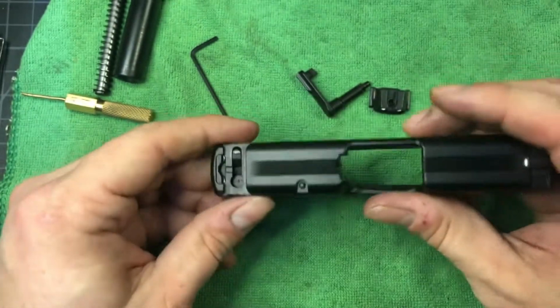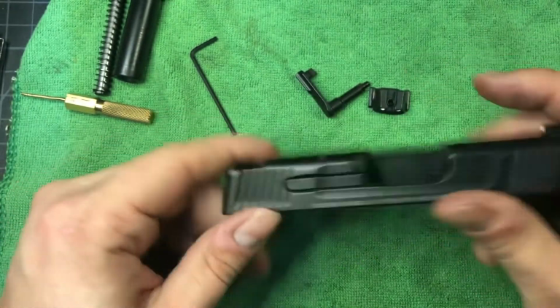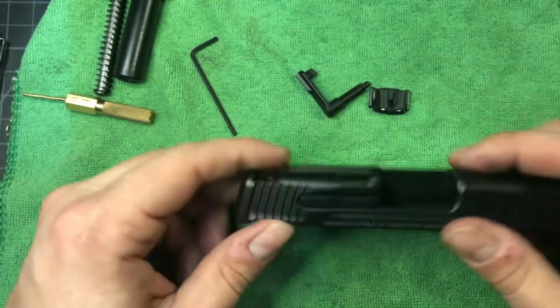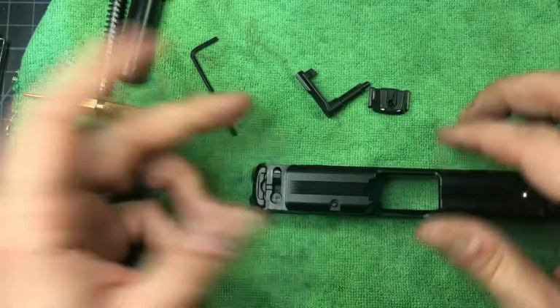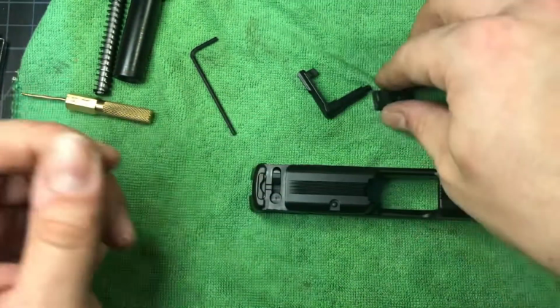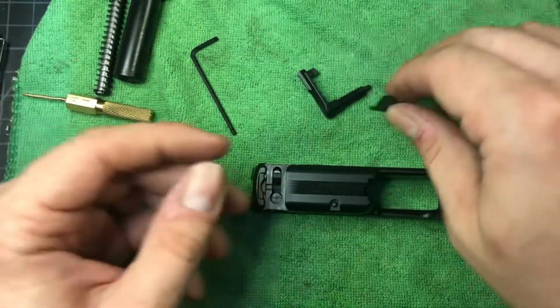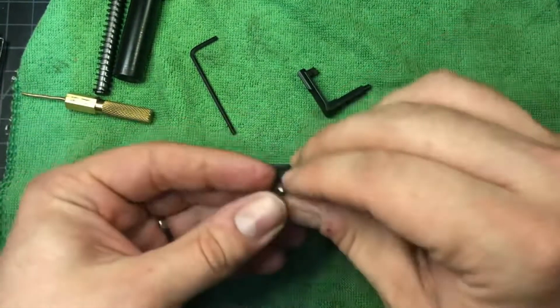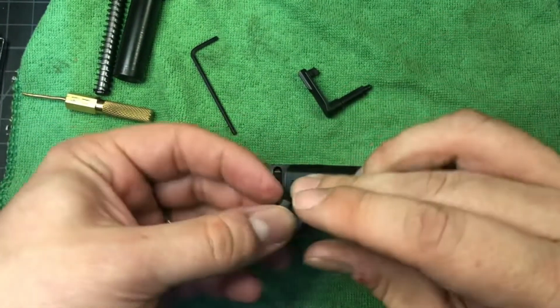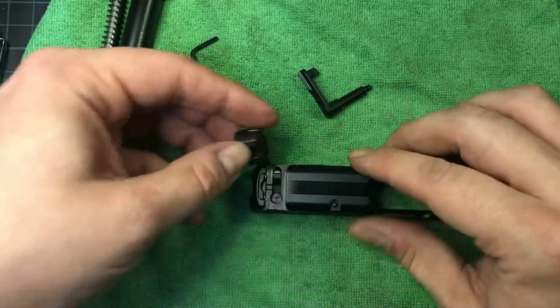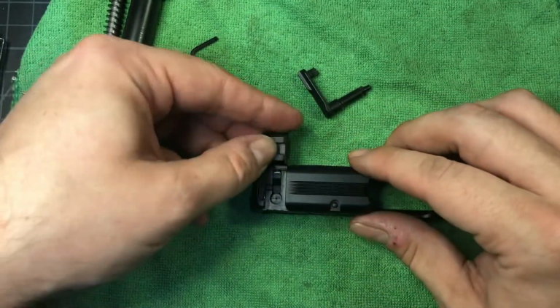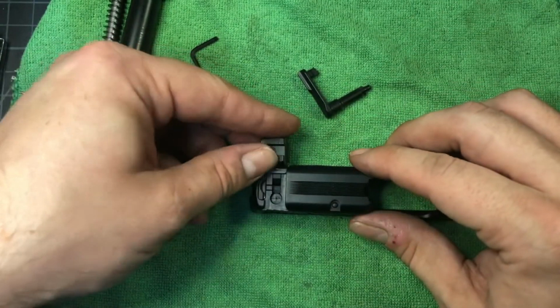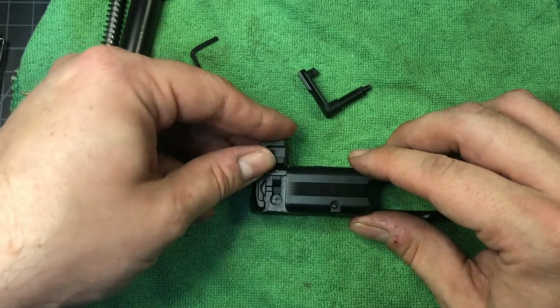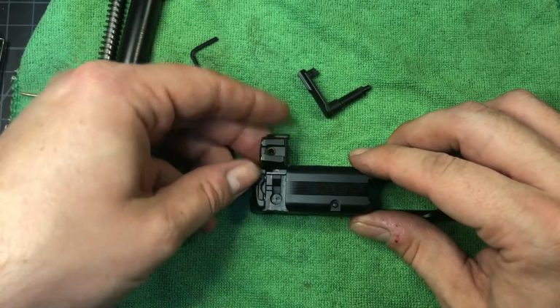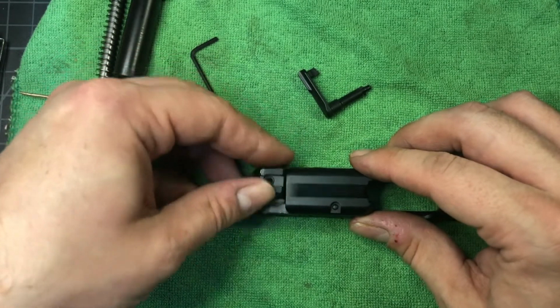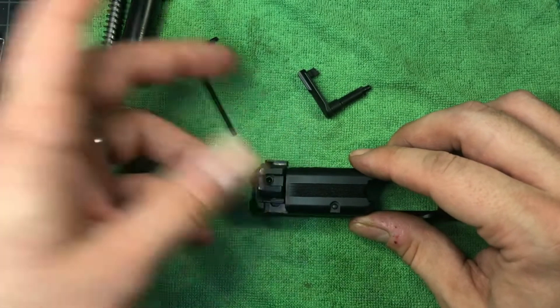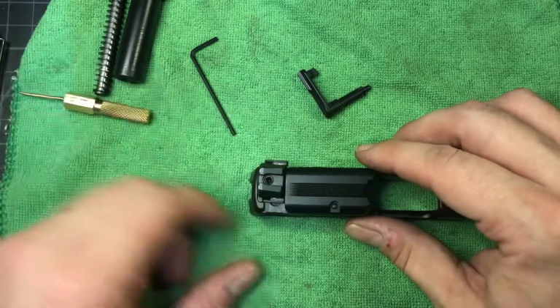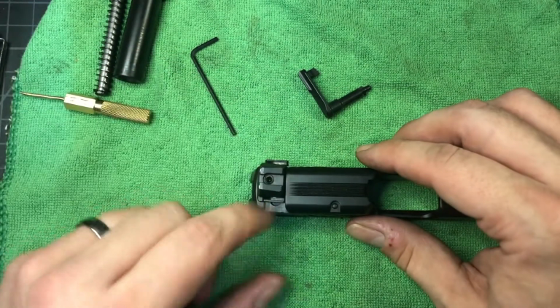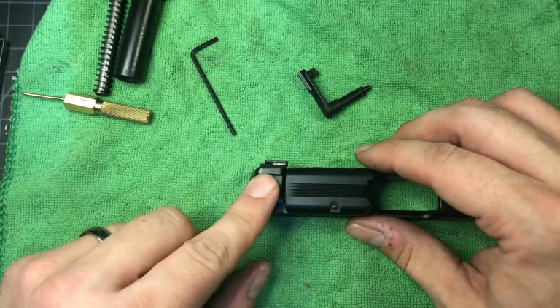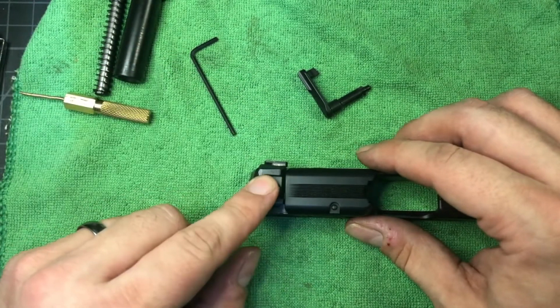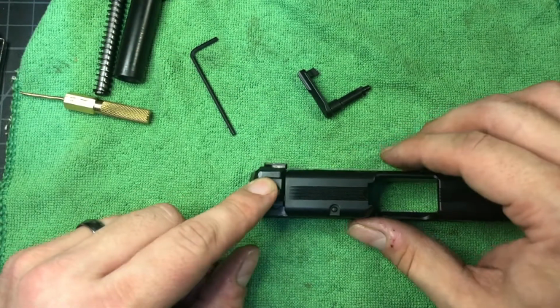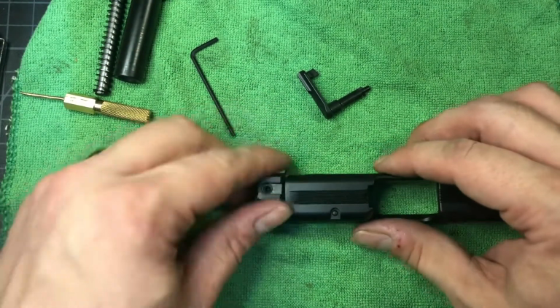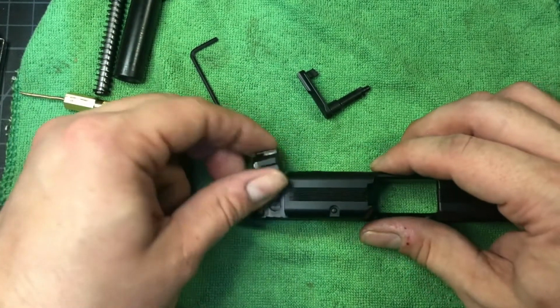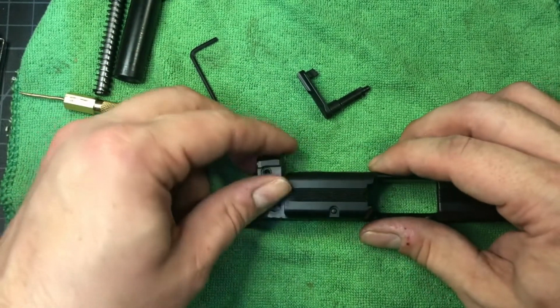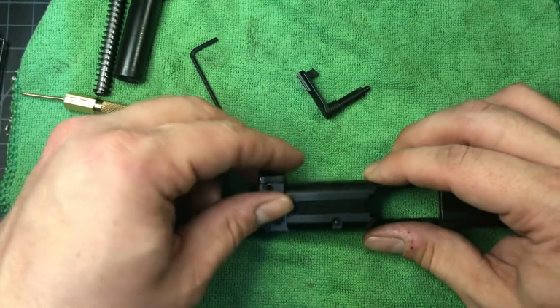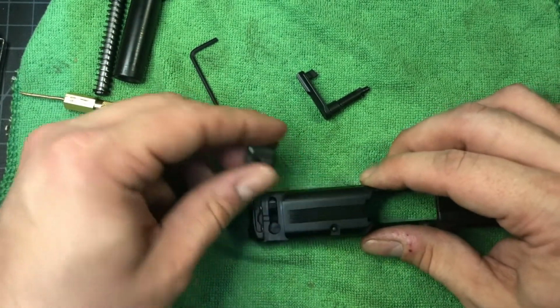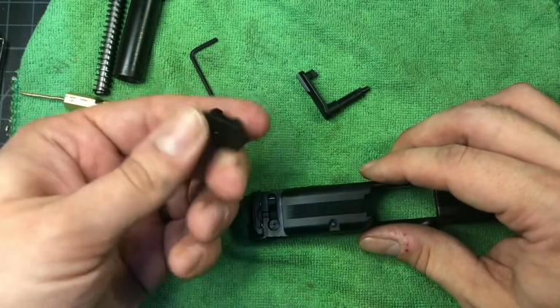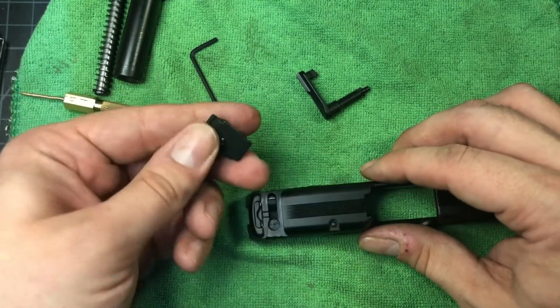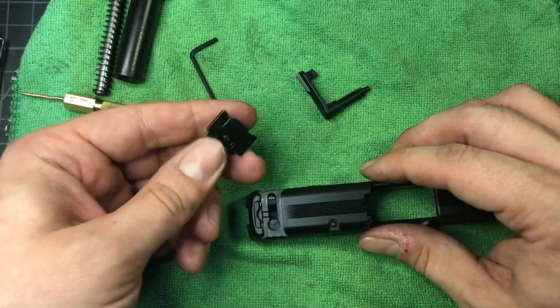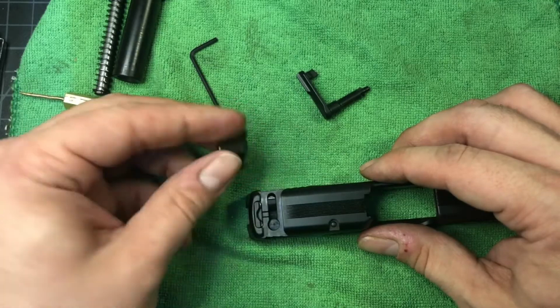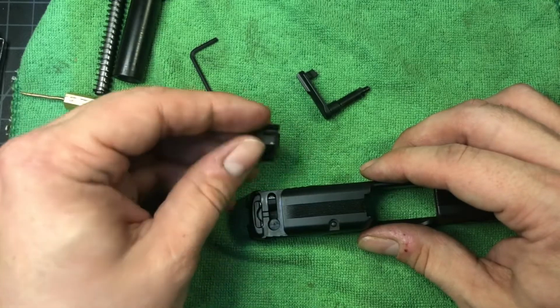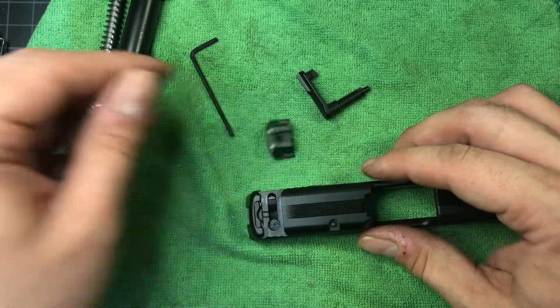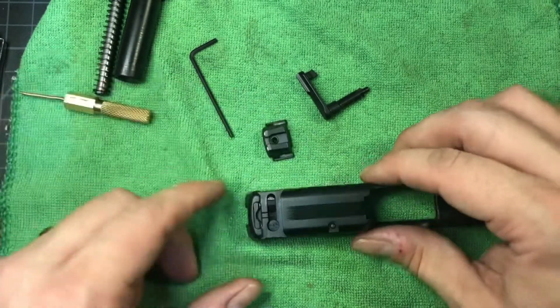That's pretty much it. Now all you want to do is center and drift your sight back in, recenter it, and lock it down.